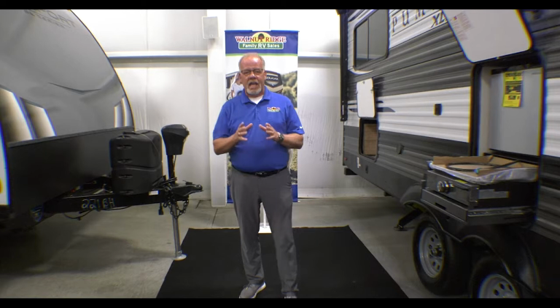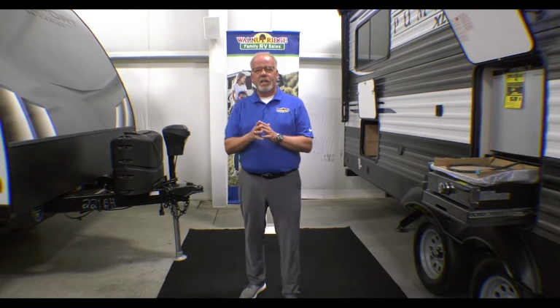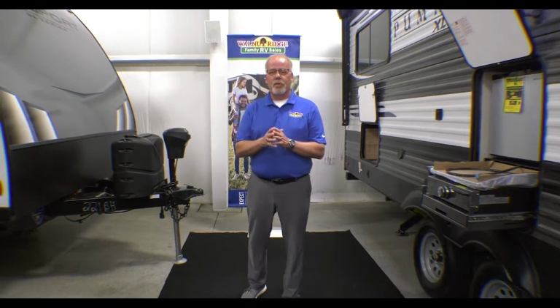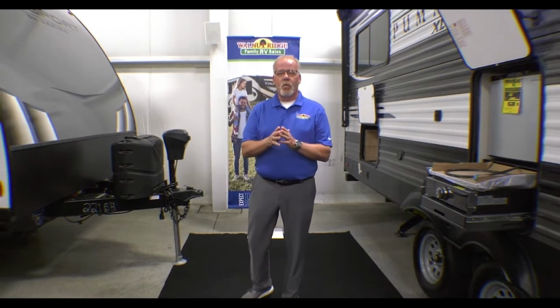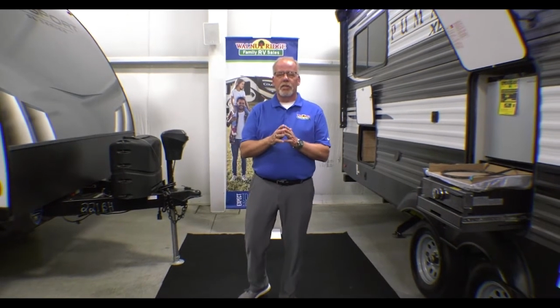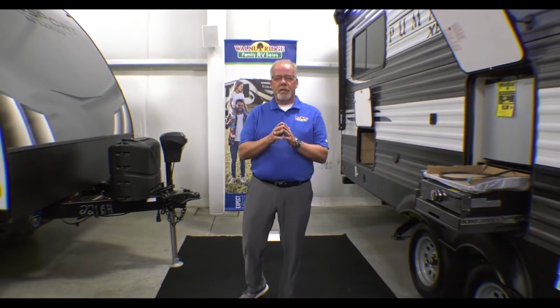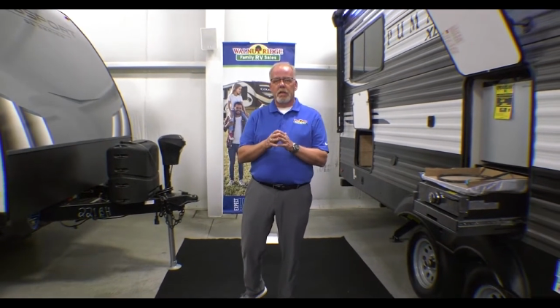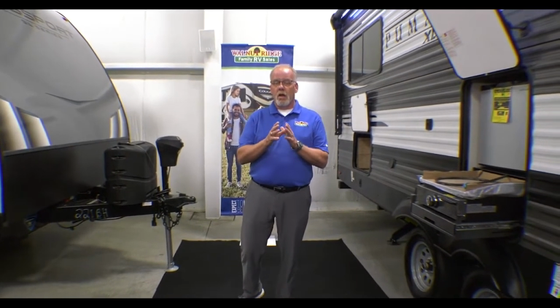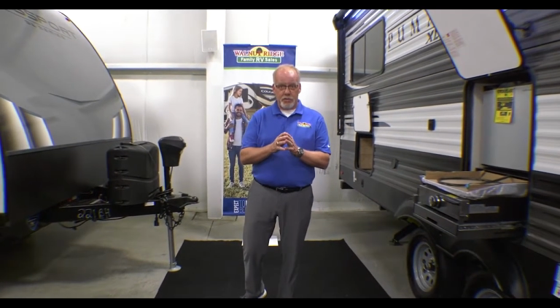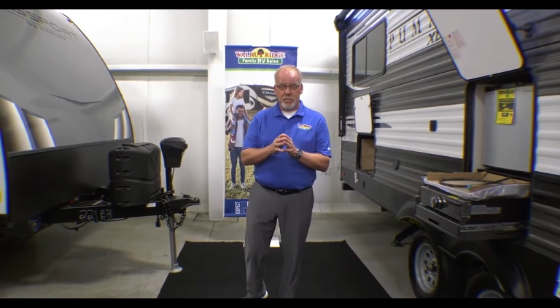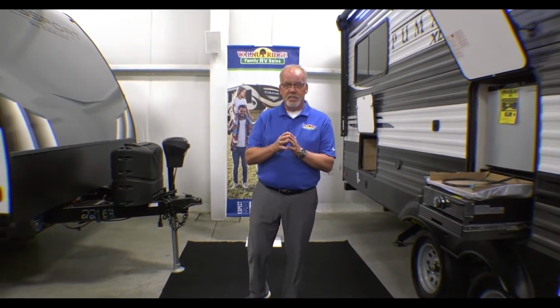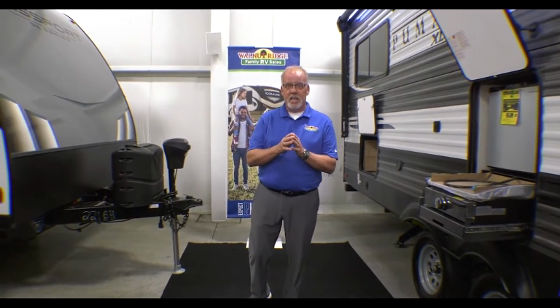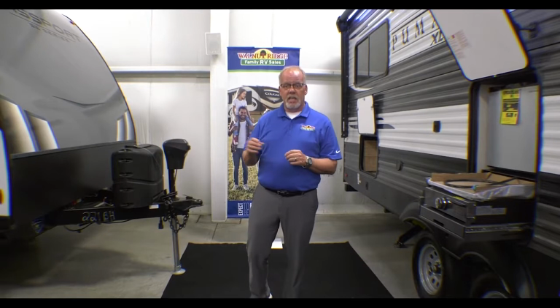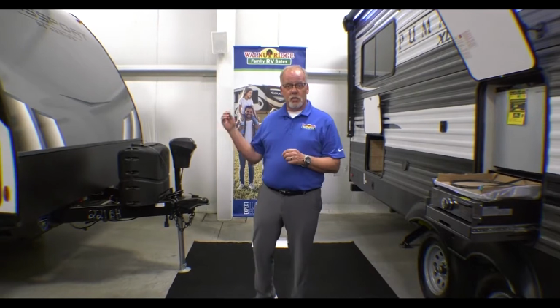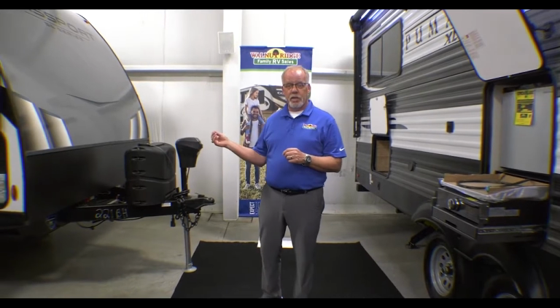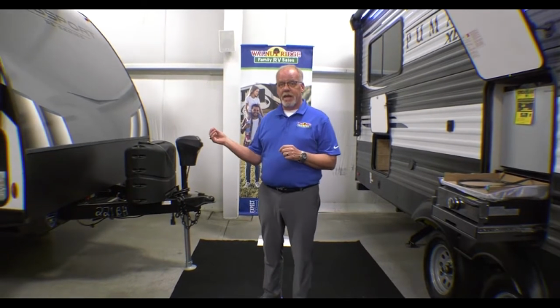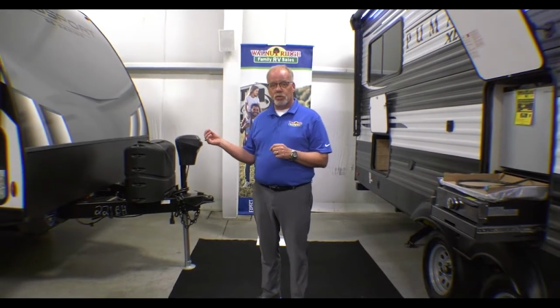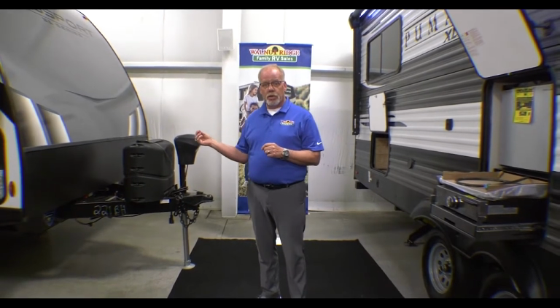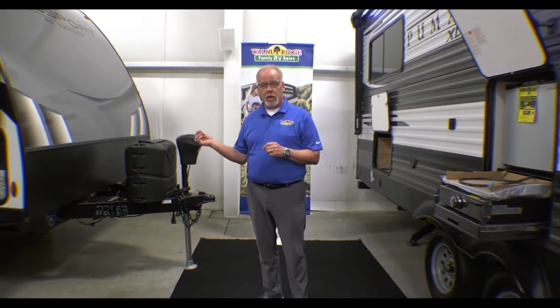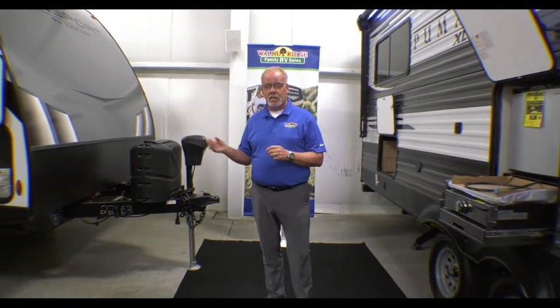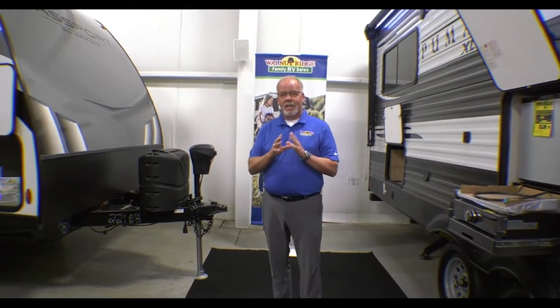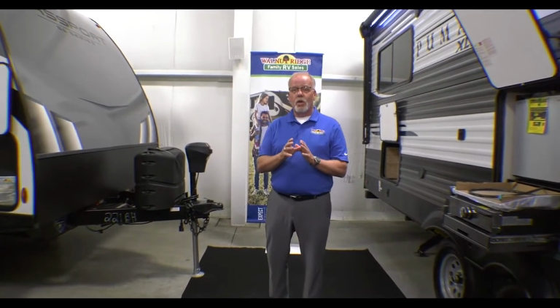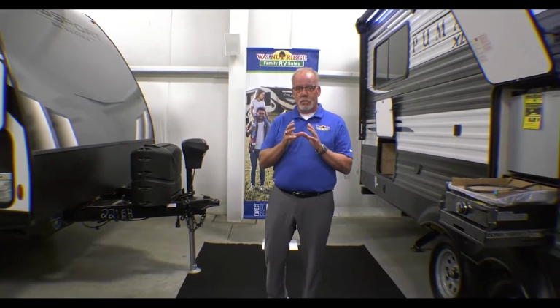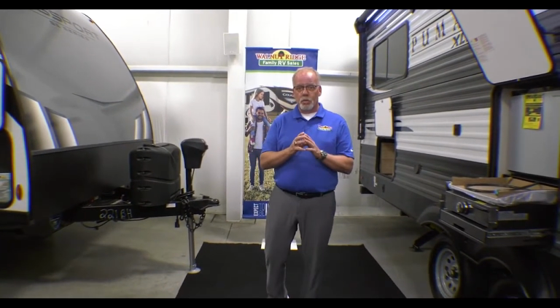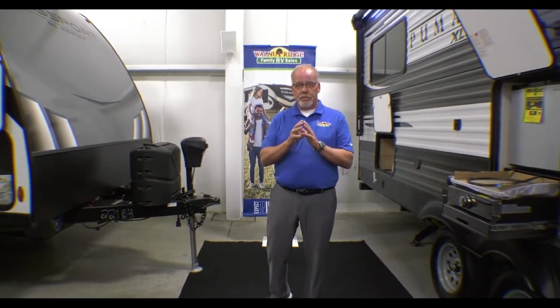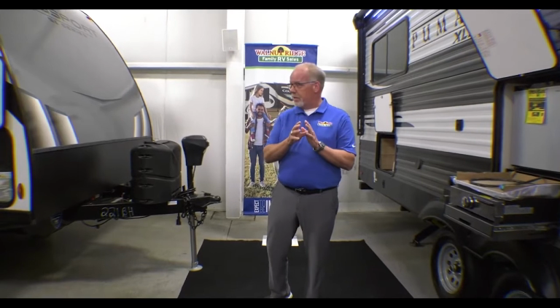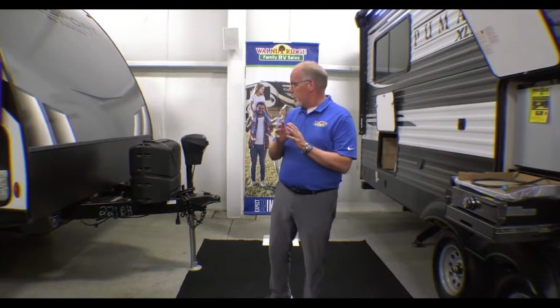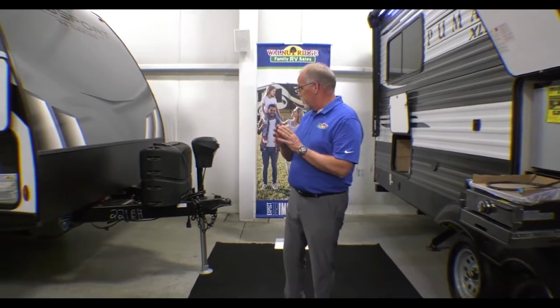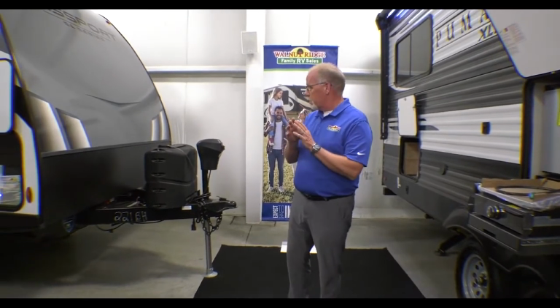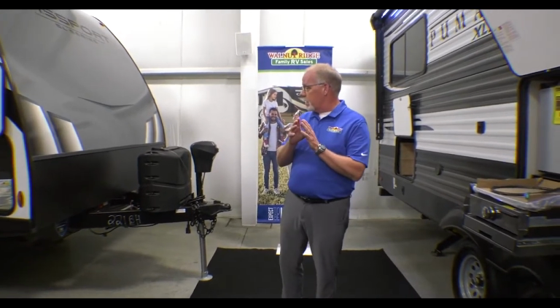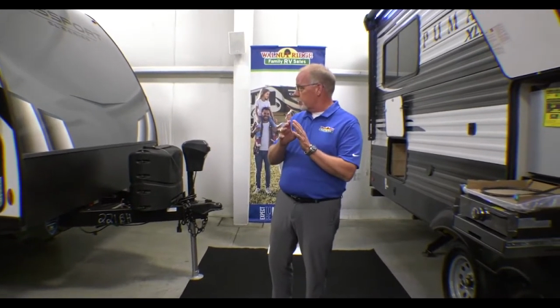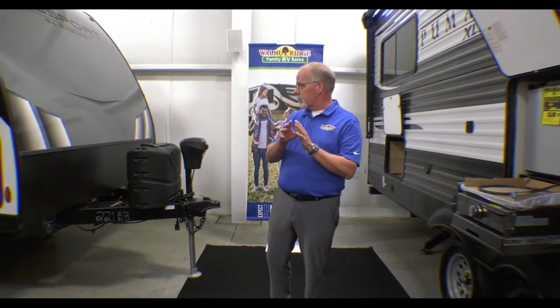Hey everybody, it's Joe Pittman at Walnut Ridge Family RV. Our Feature Friday presentation today is on the 2022 Passport 221 Bunkhouse. This coach is loaded with features and creature comforts.